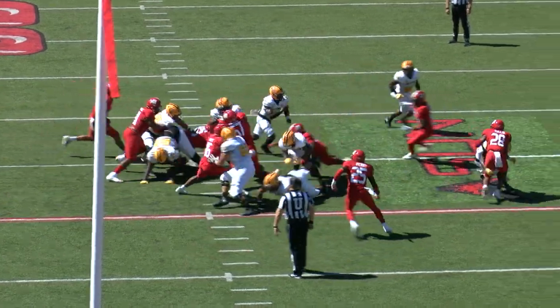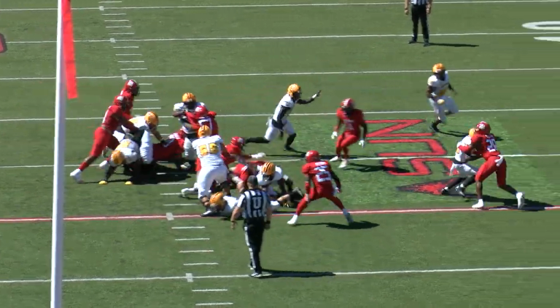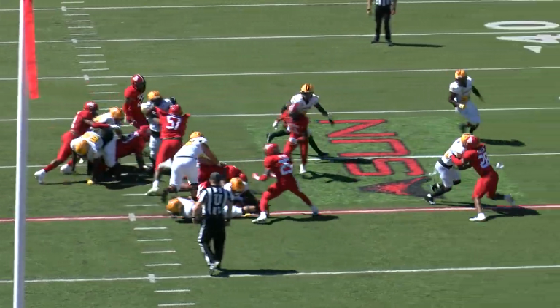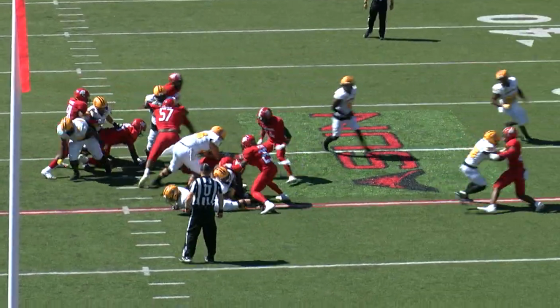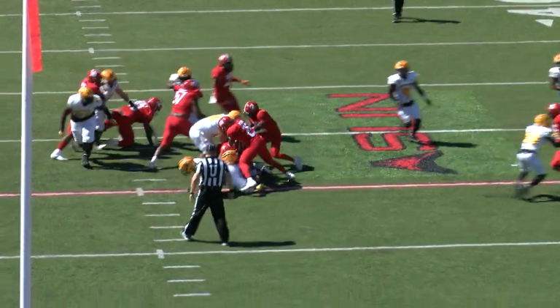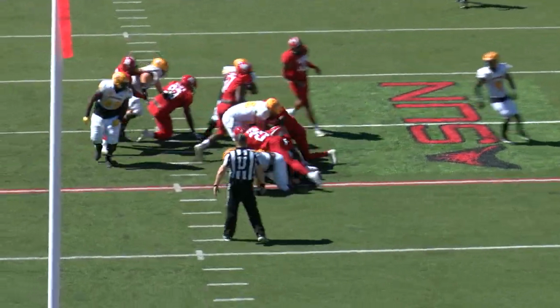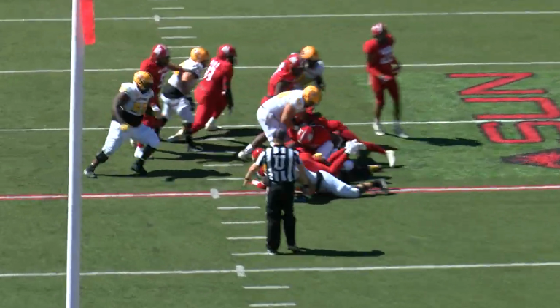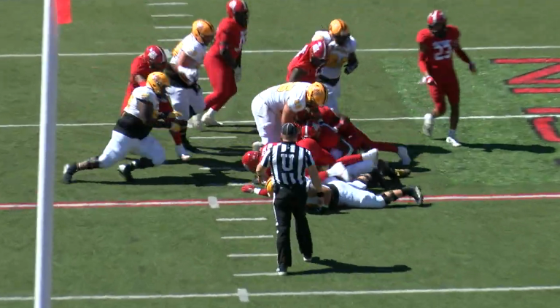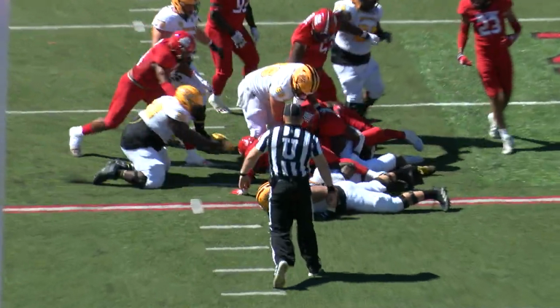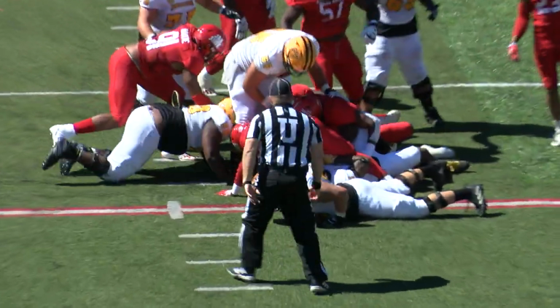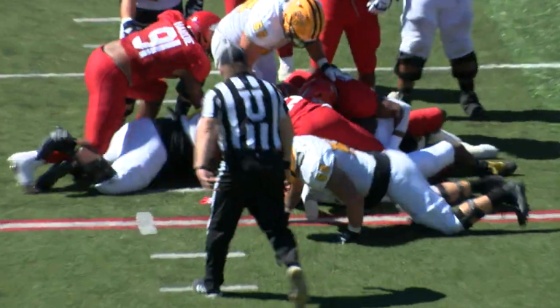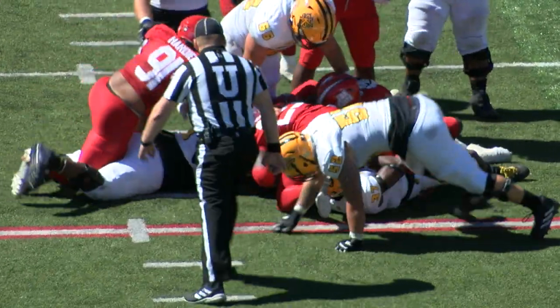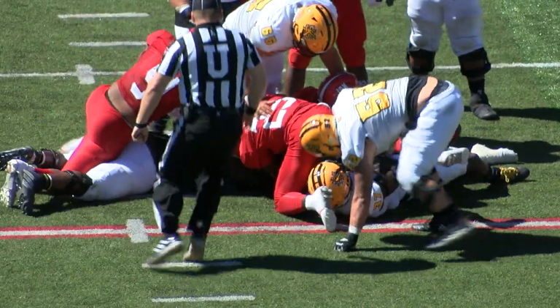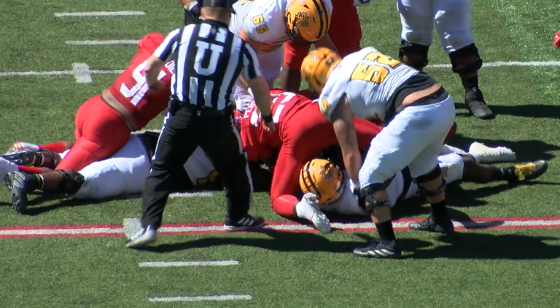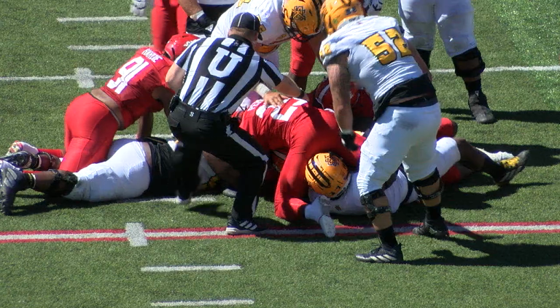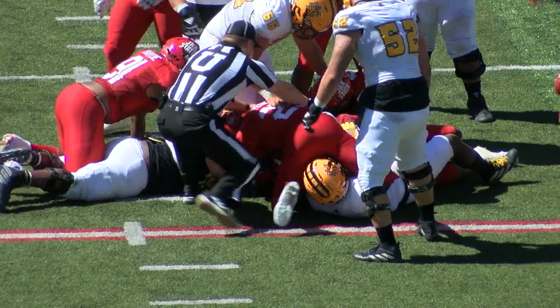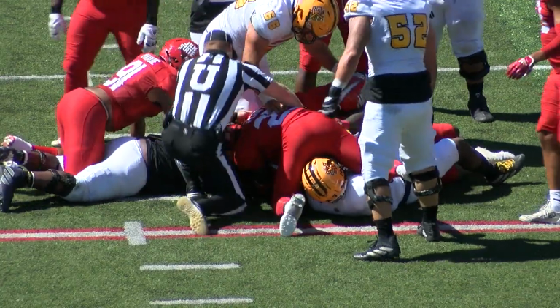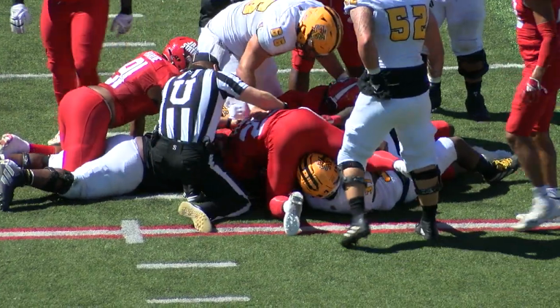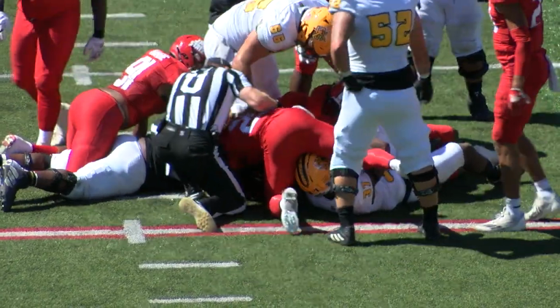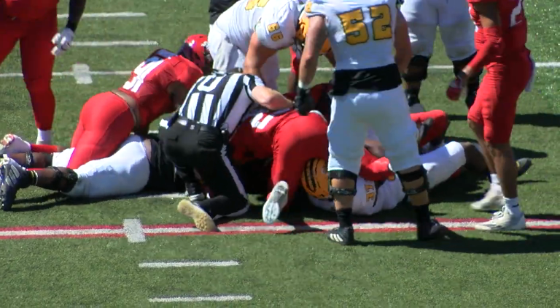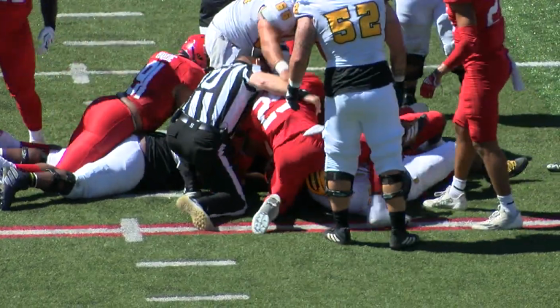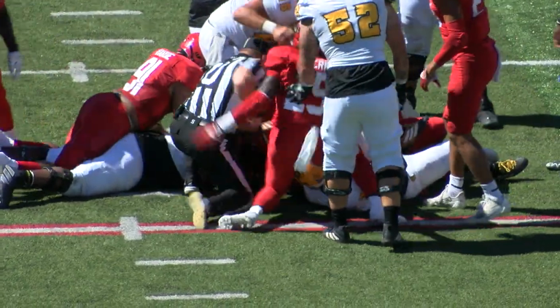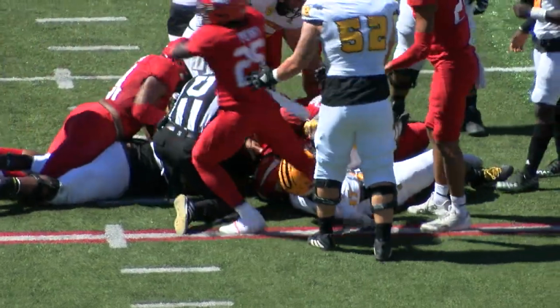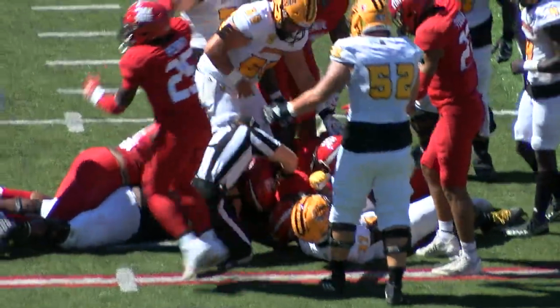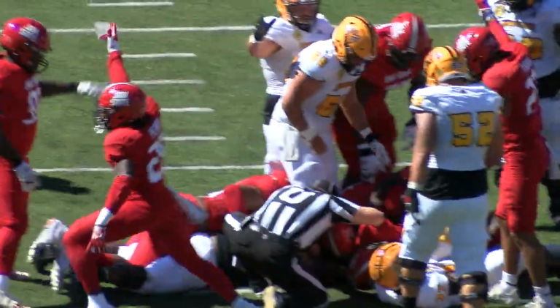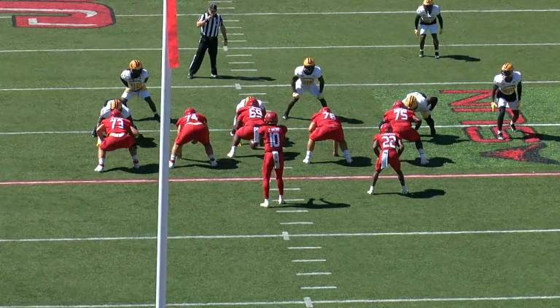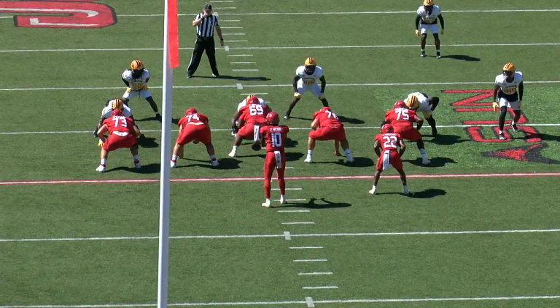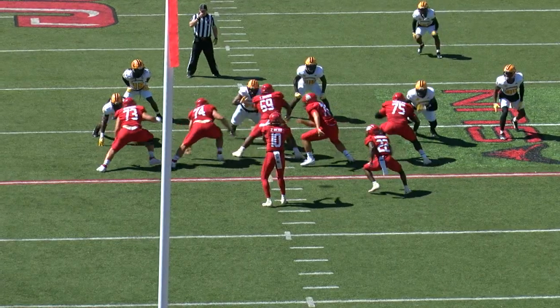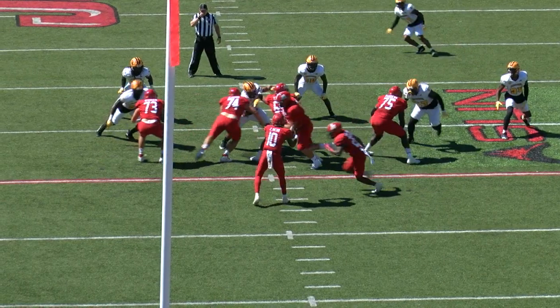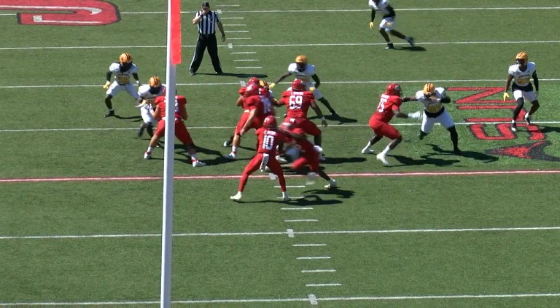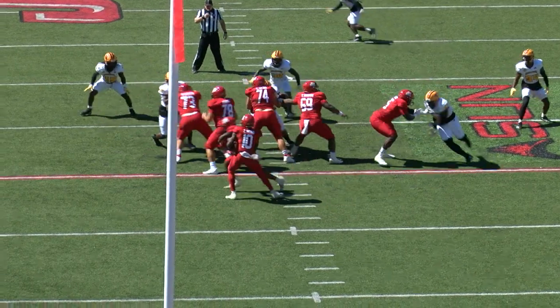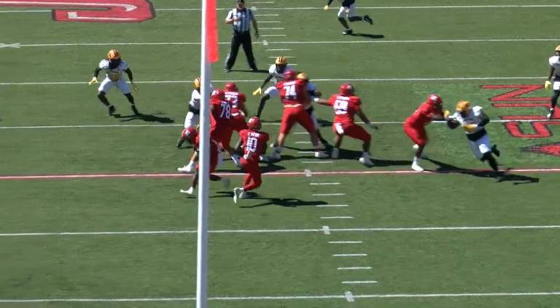Murphy hands off up the middle. Ball came loose again, I think. Fishel getting down there in a hurry, with the stature and the next-game running style as well.